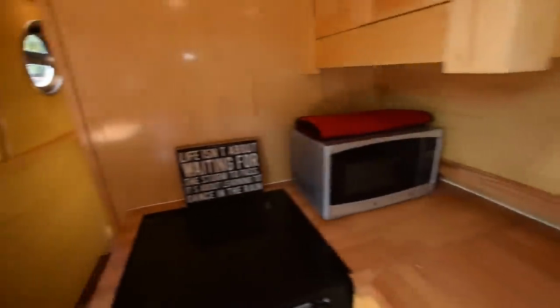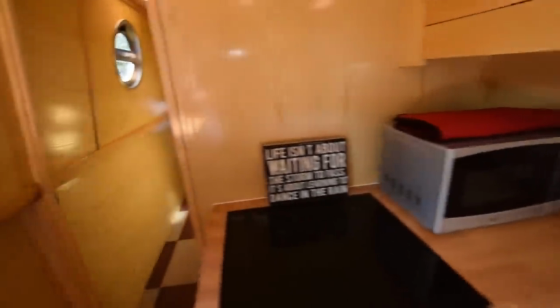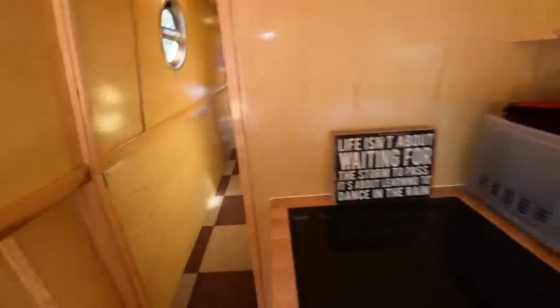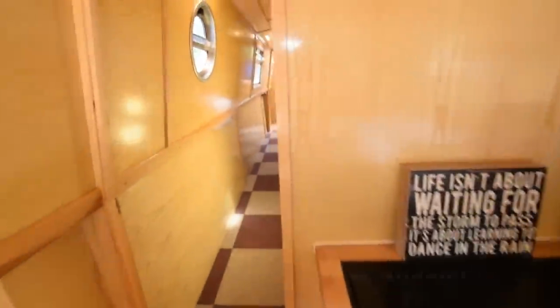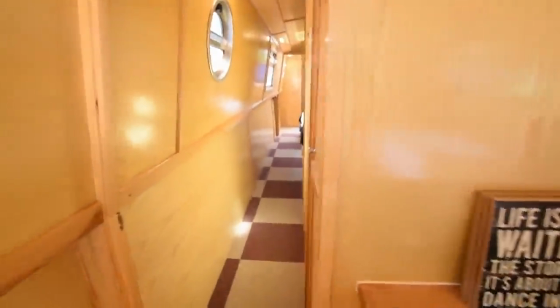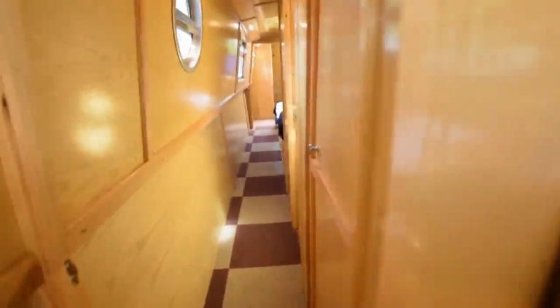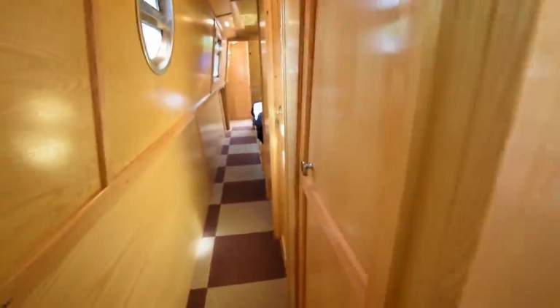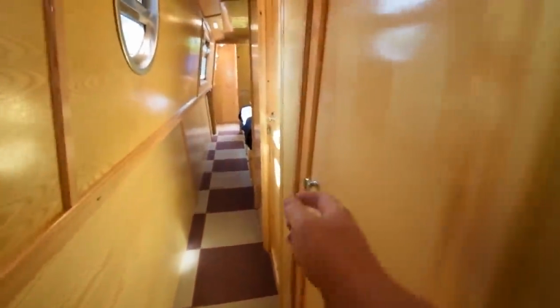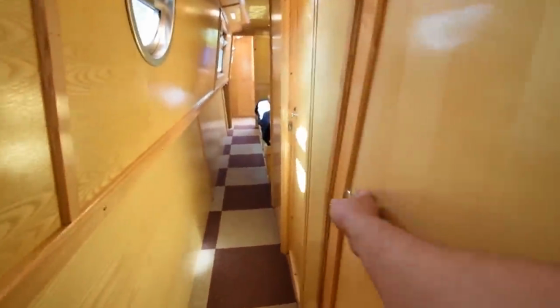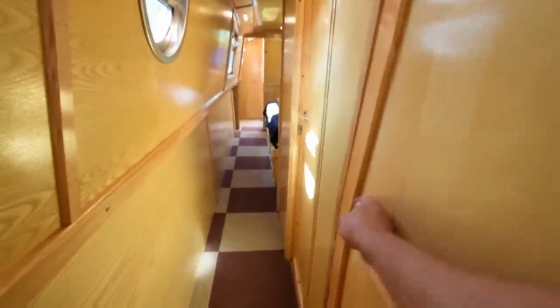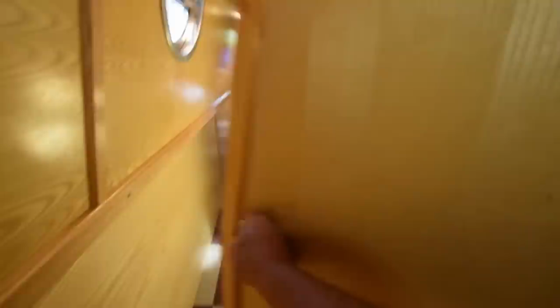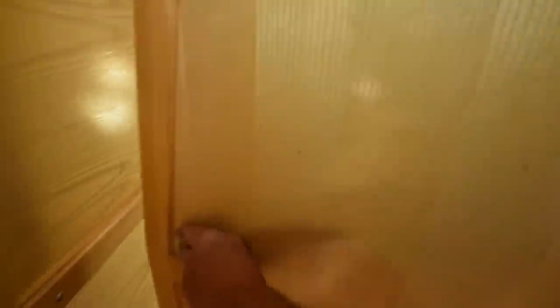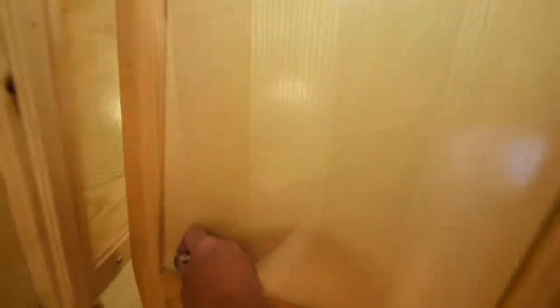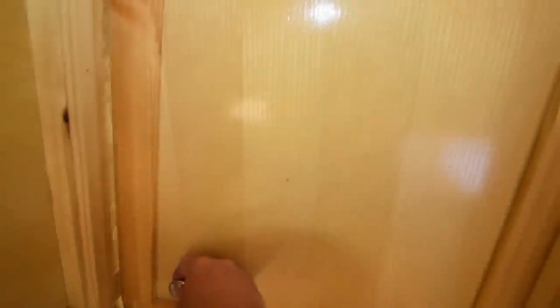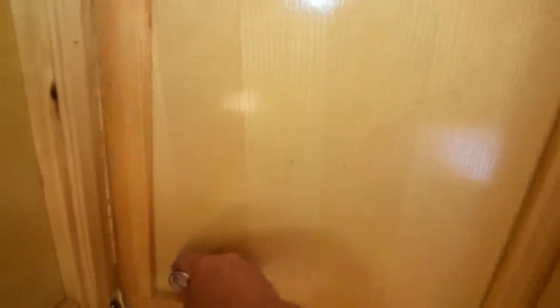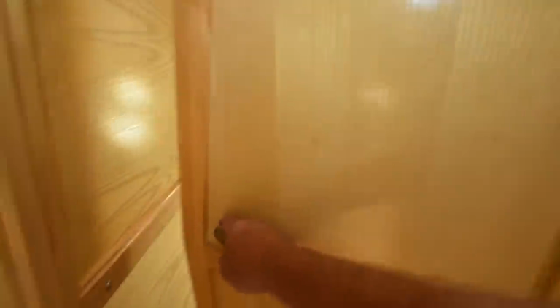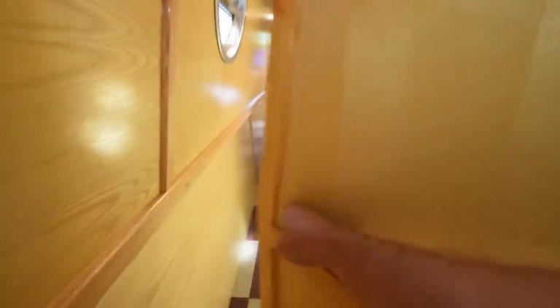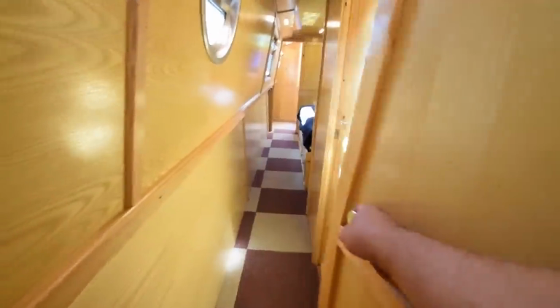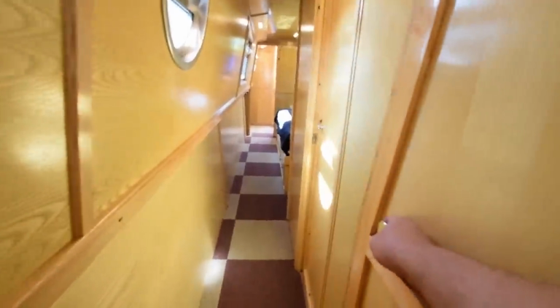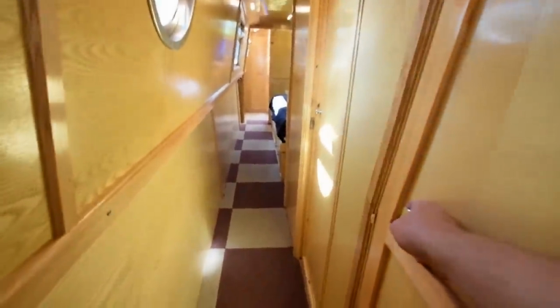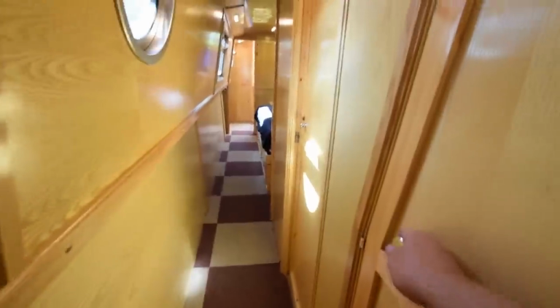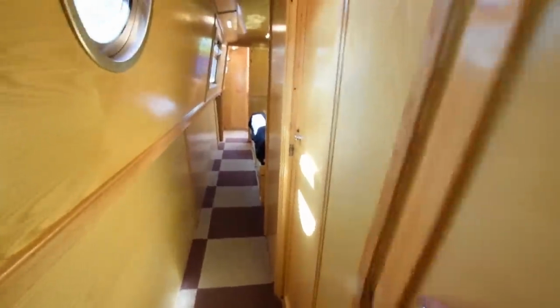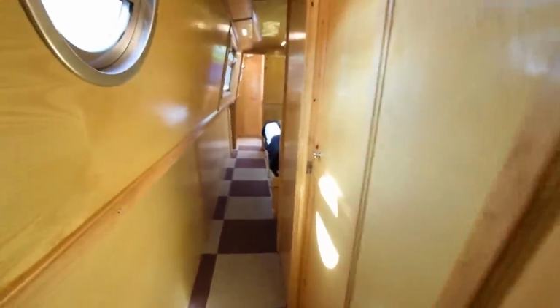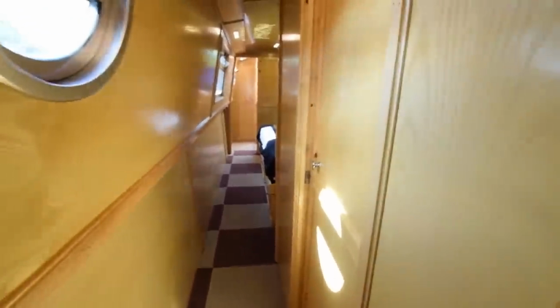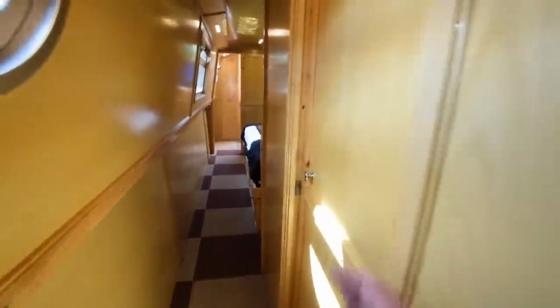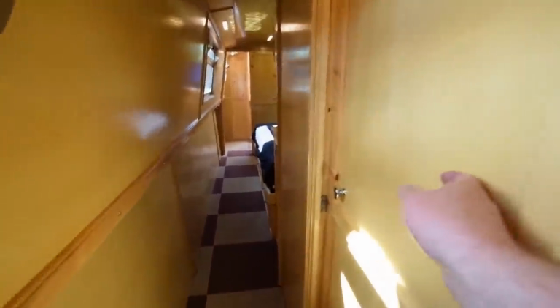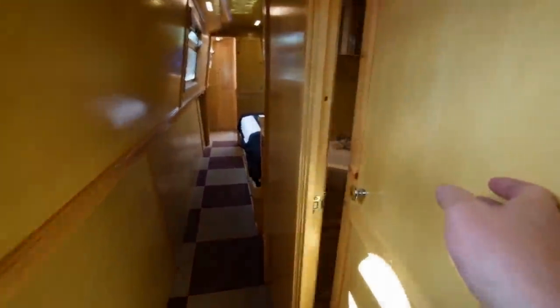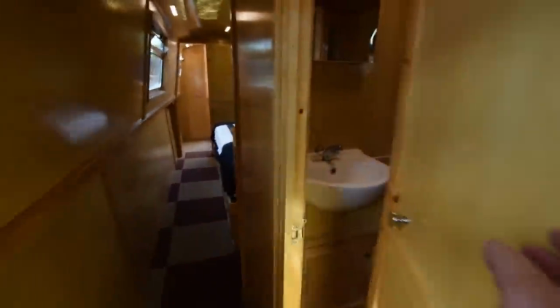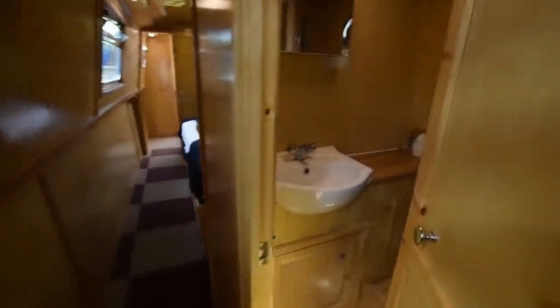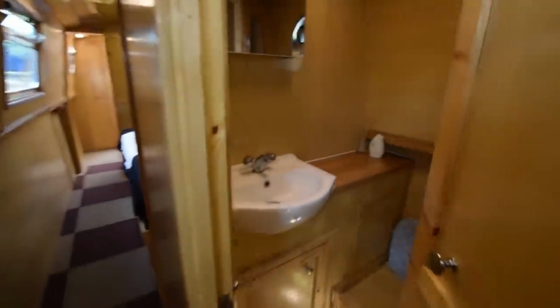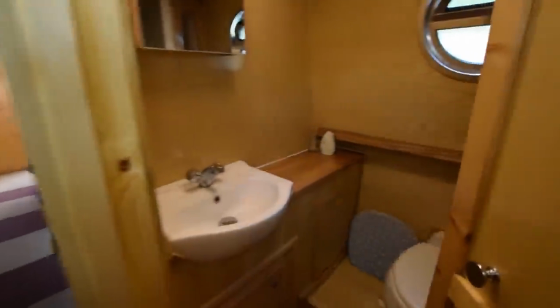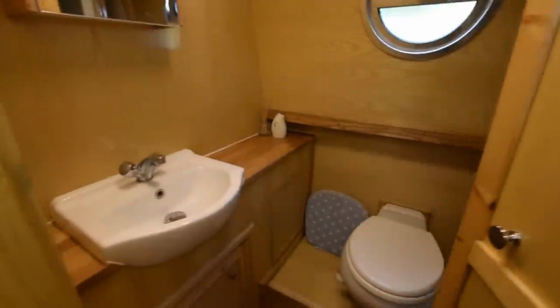Lovely boat this. As I say, you get a new boat but you don't have to wait two years. This door recesses into the panels when it's open and closes for privacy towards the stern.